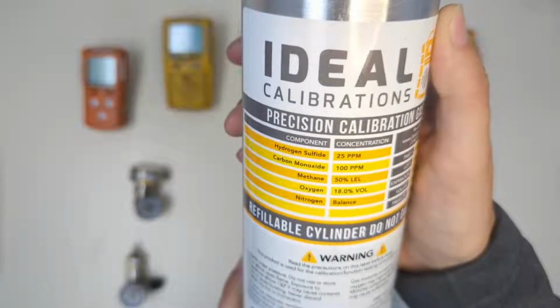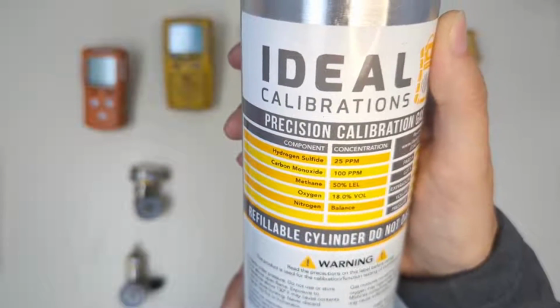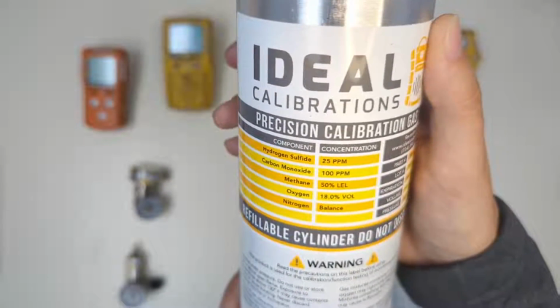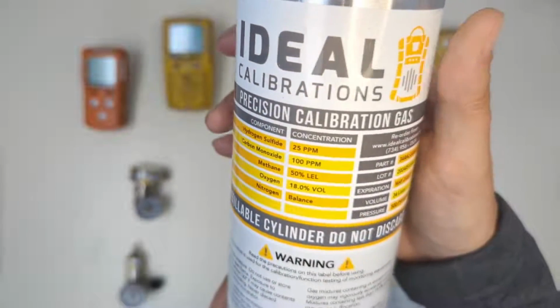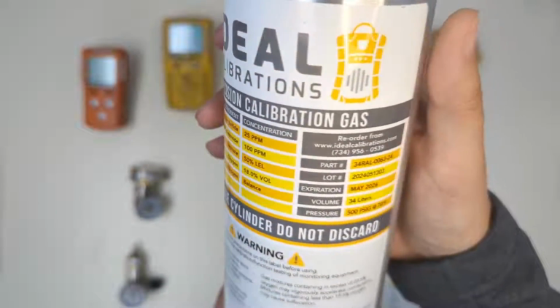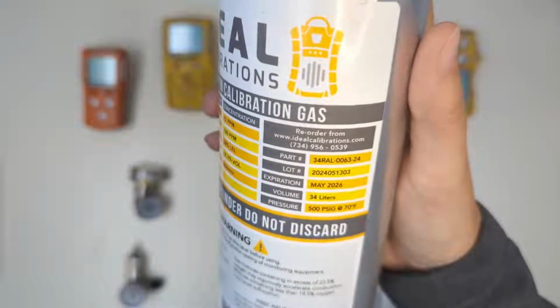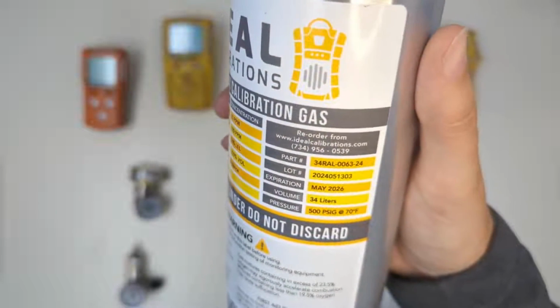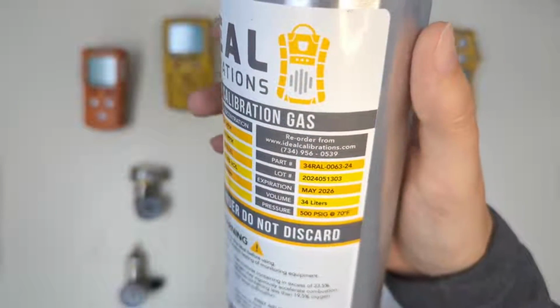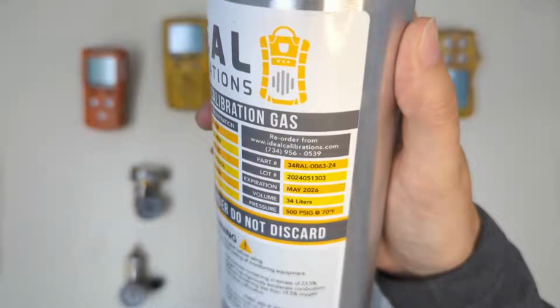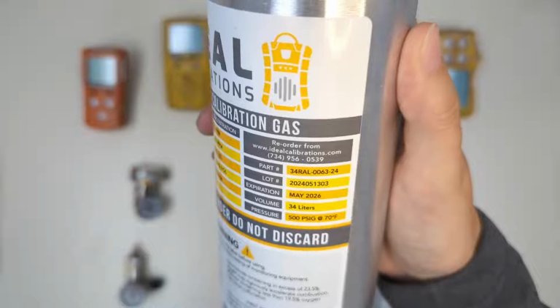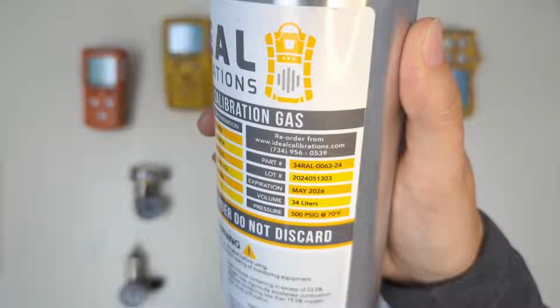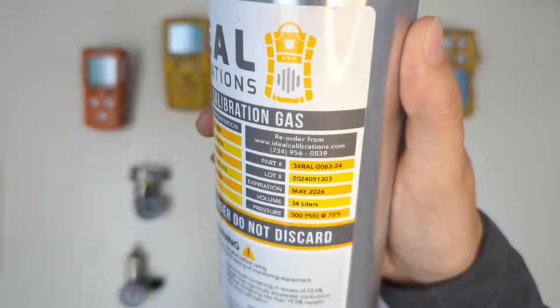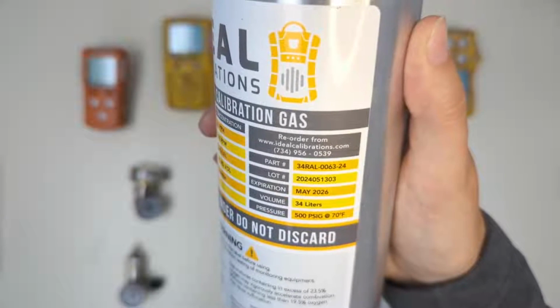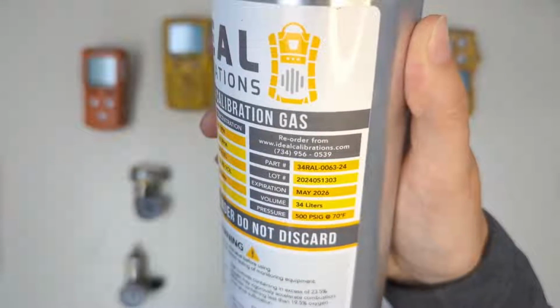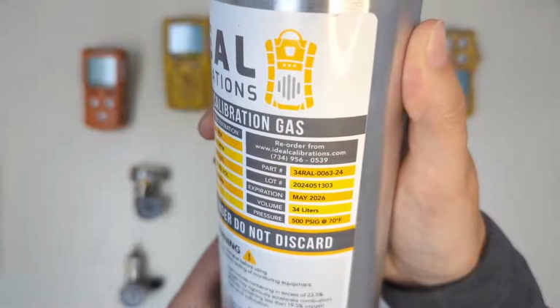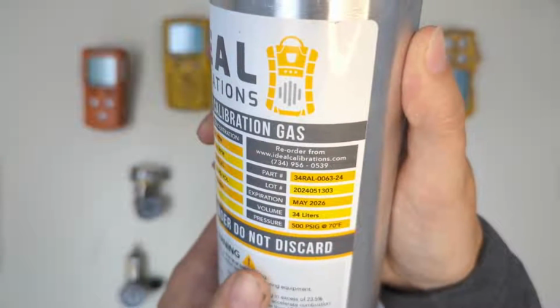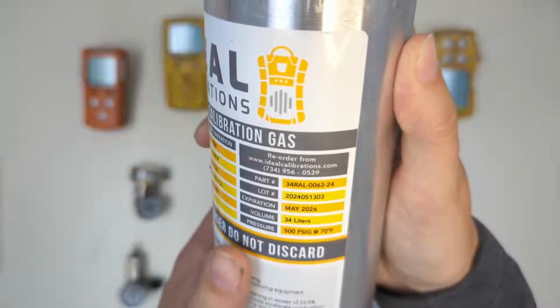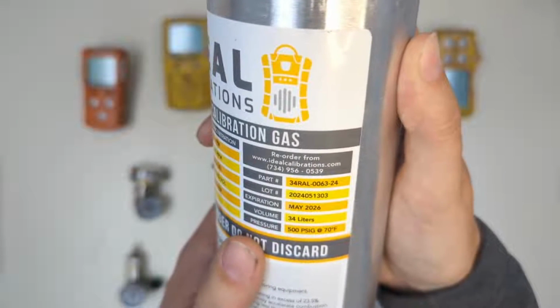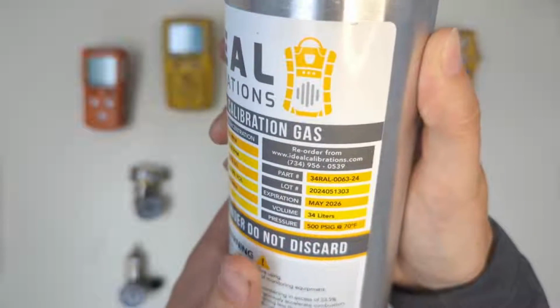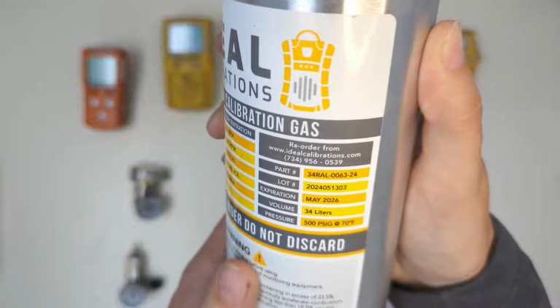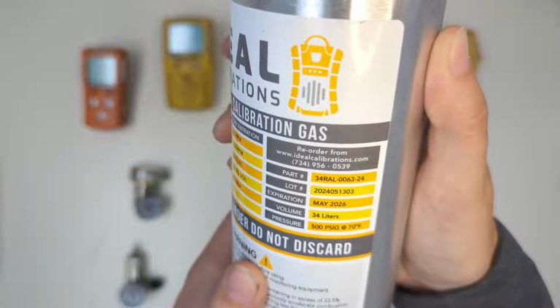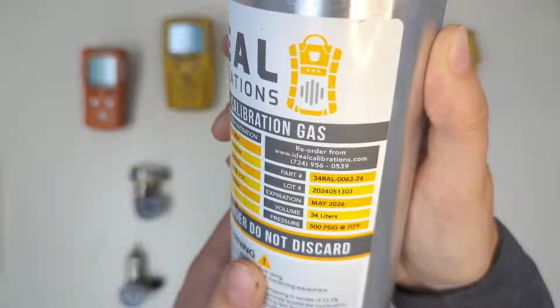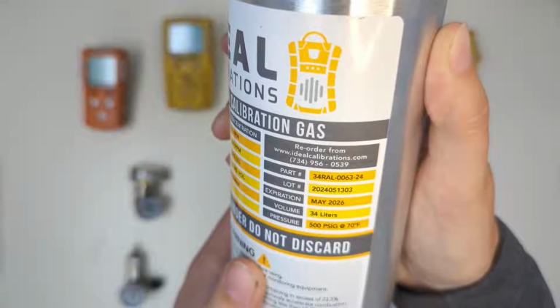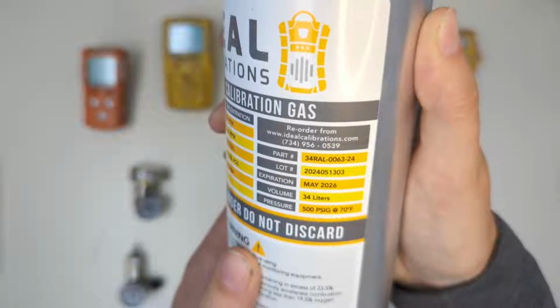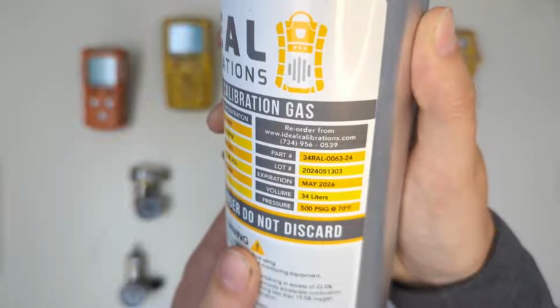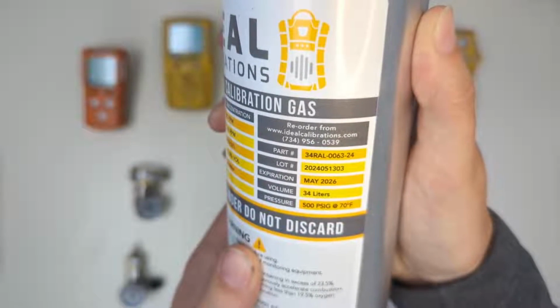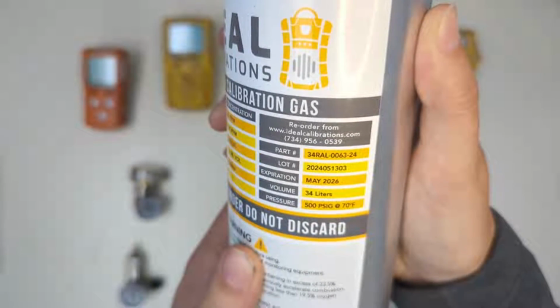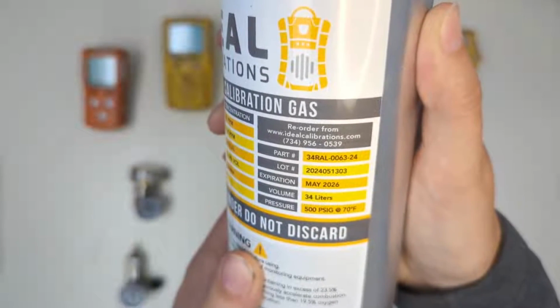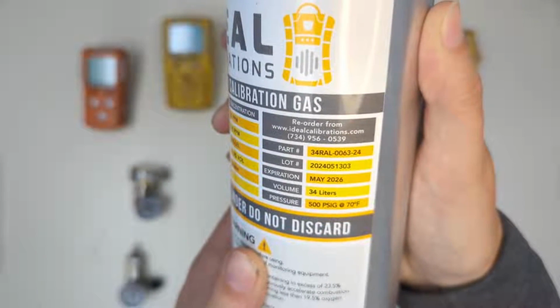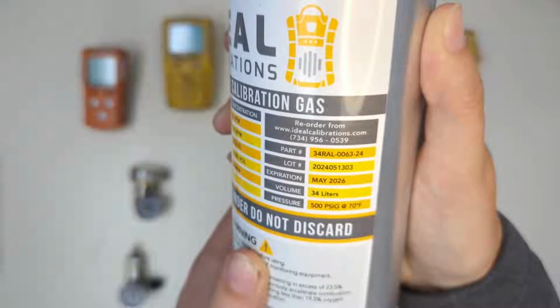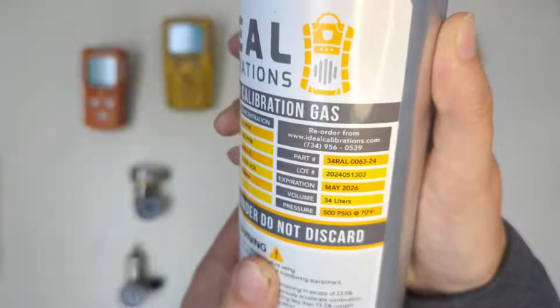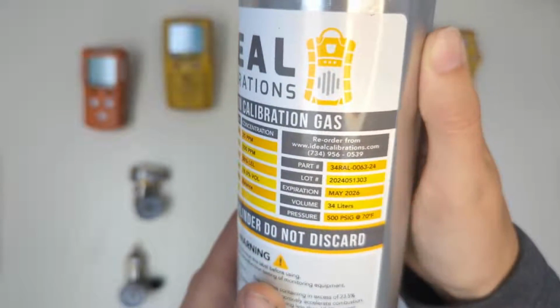If you look at the cylinder you can see the concentrations there, and if you turn to the right you can see our part numbers, our lot numbers, the expiration — which is two years from the date of order — the volume of the cylinder (in this case this is a 34 liter), and the pressure on the cylinders.